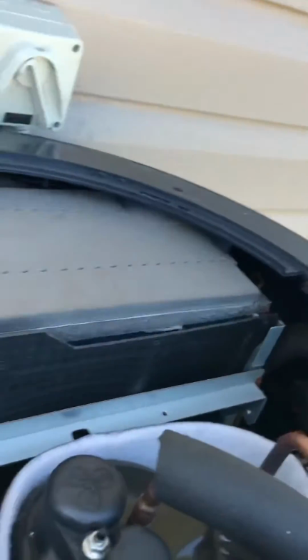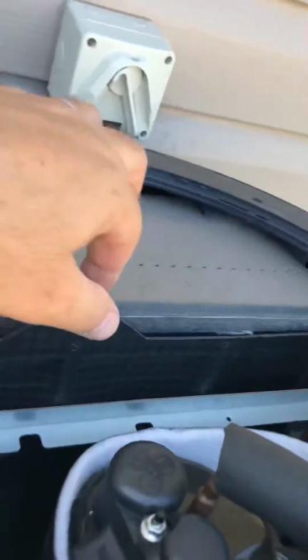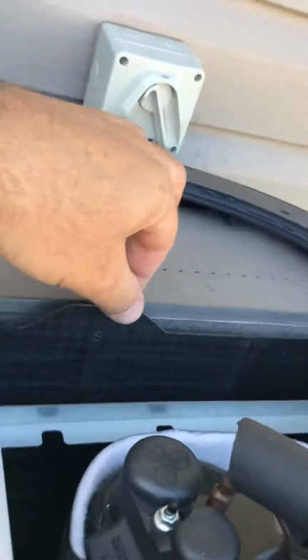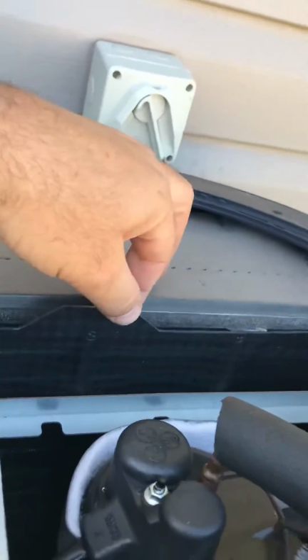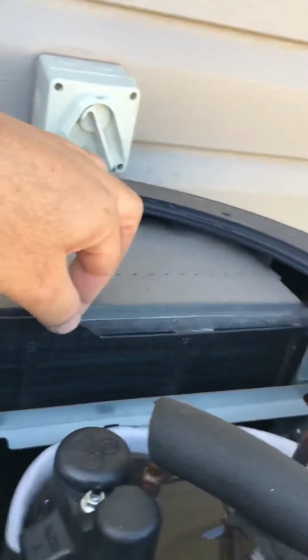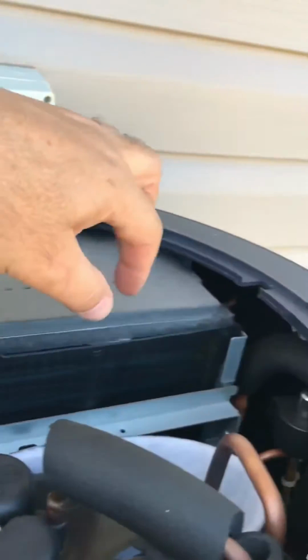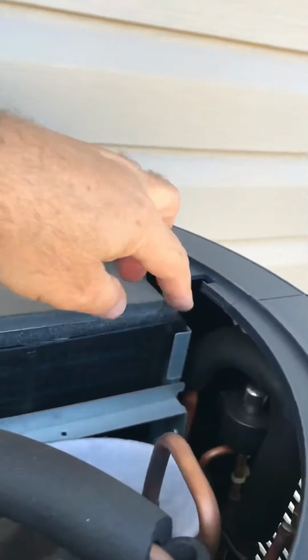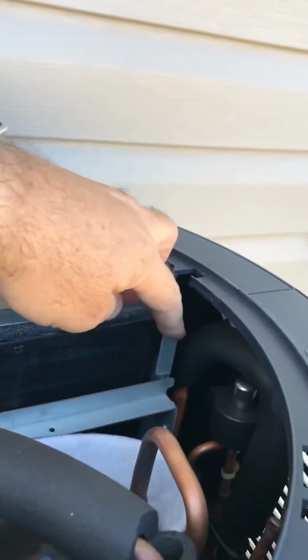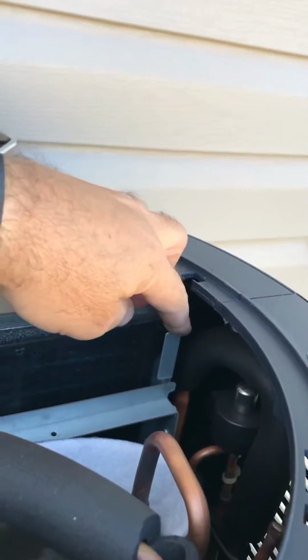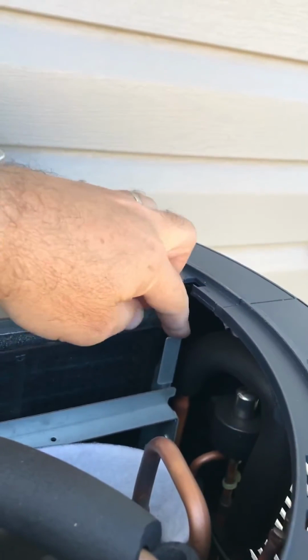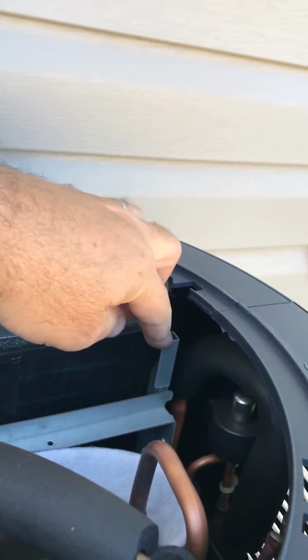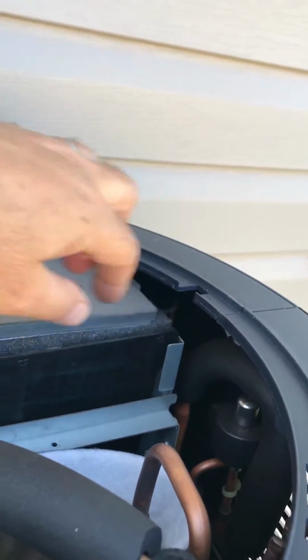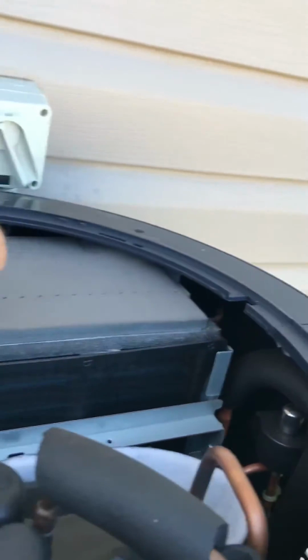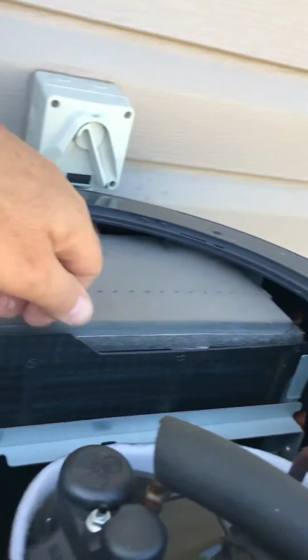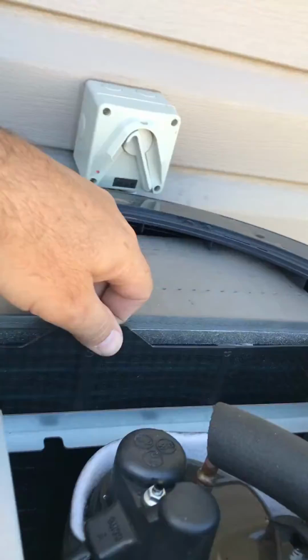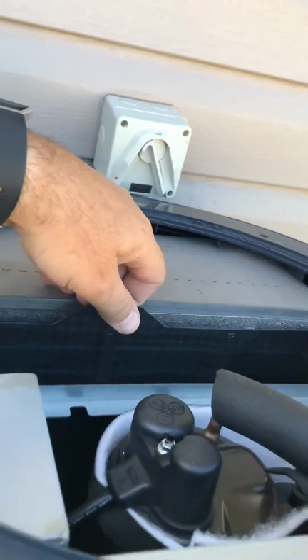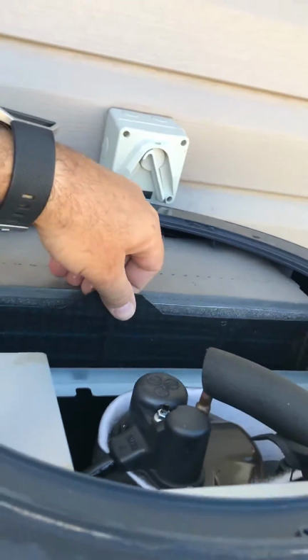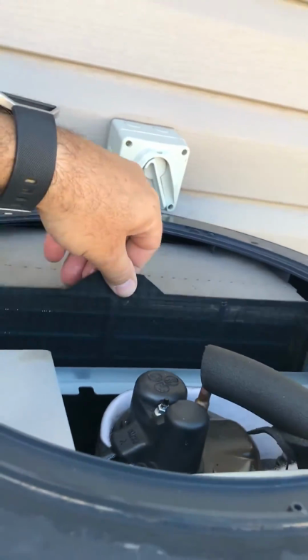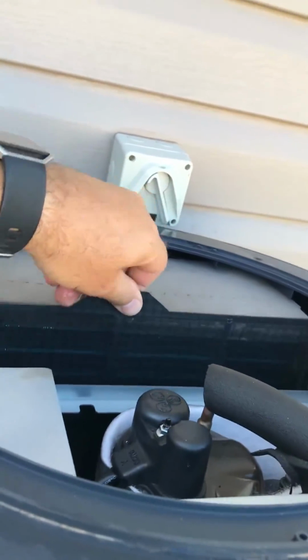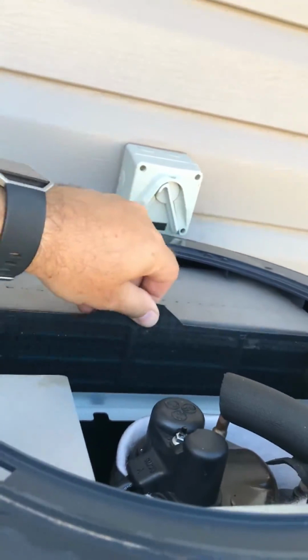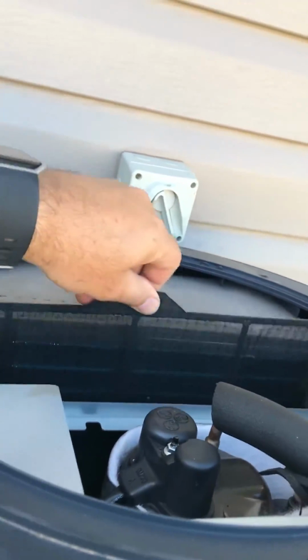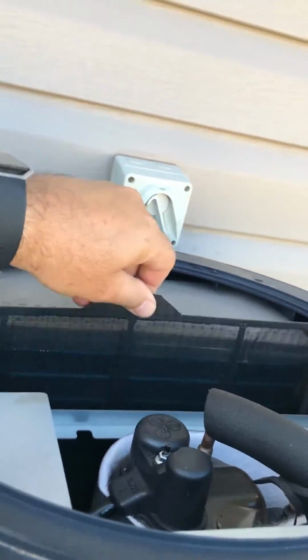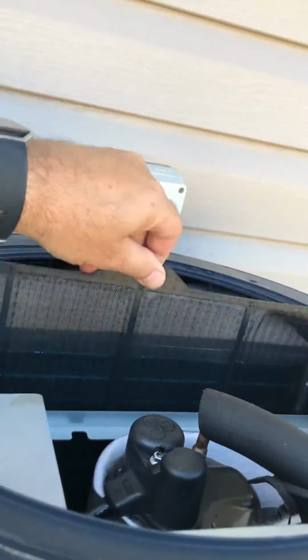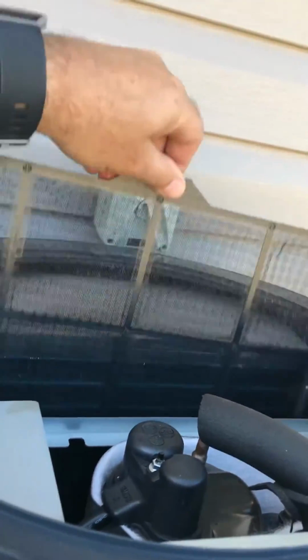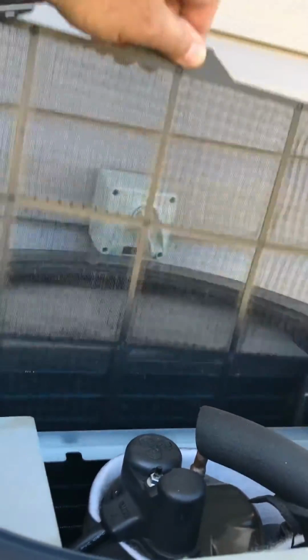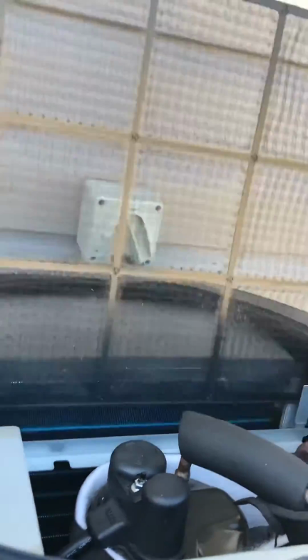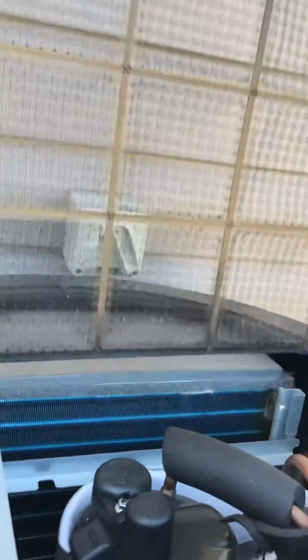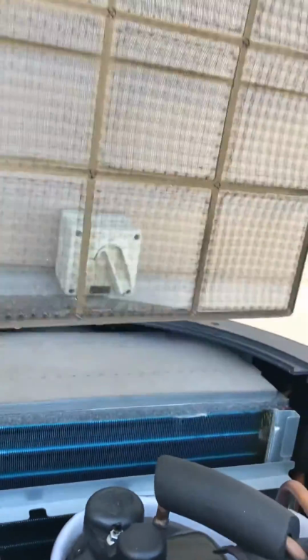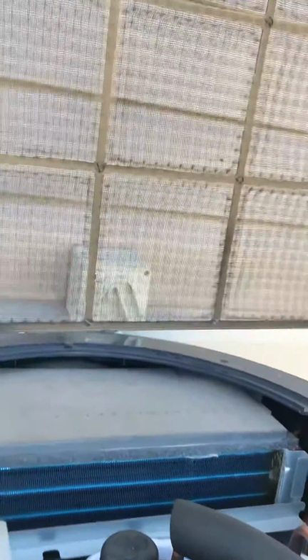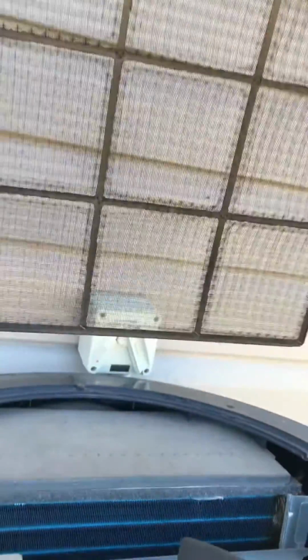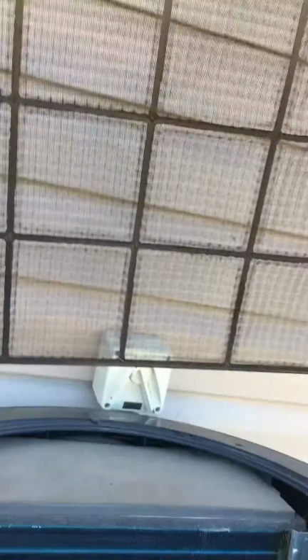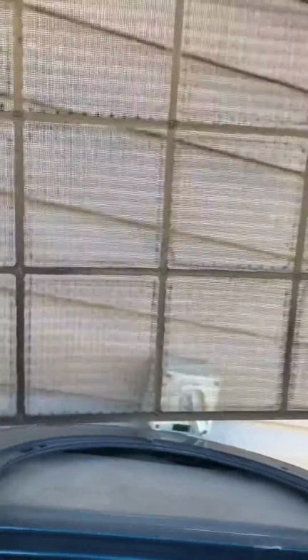This is the filter here. It's in the frame around the side. Slide it up and out.